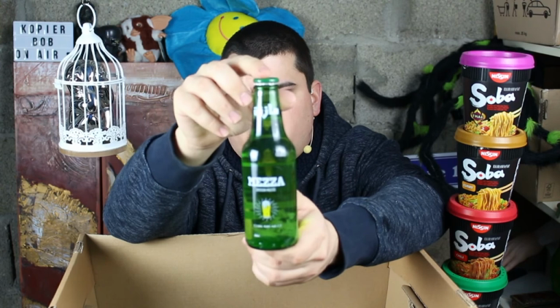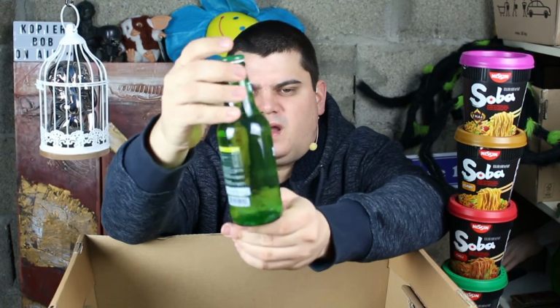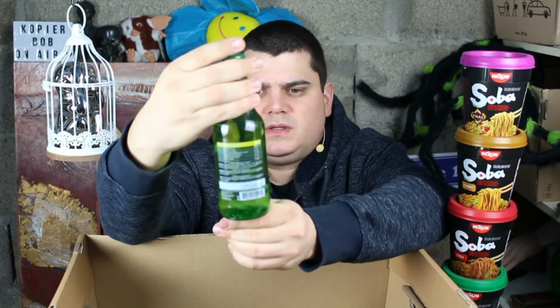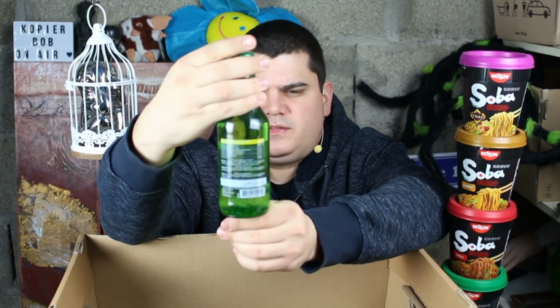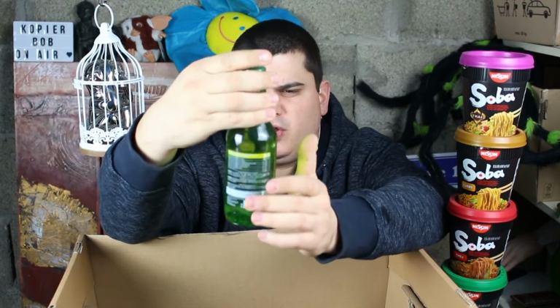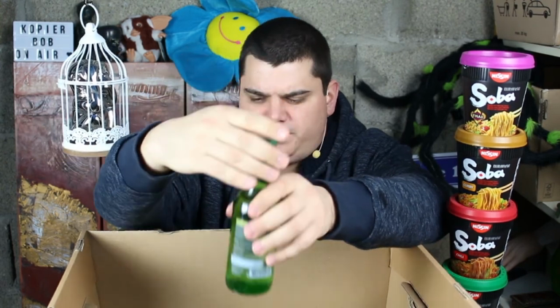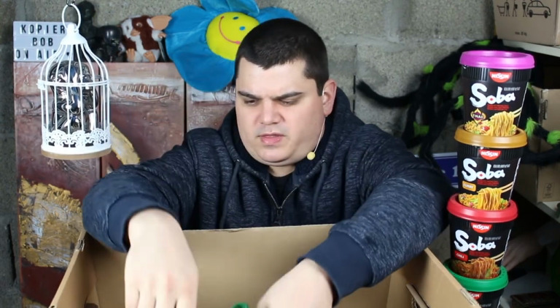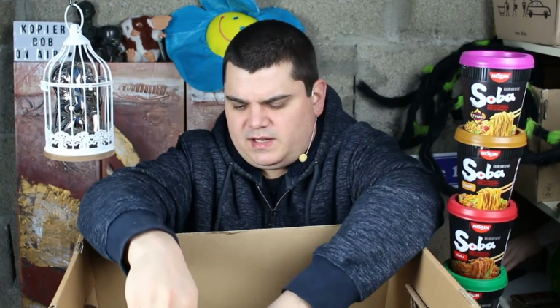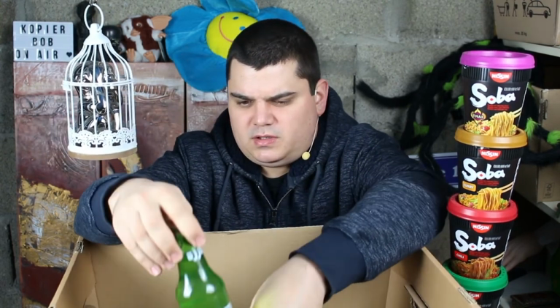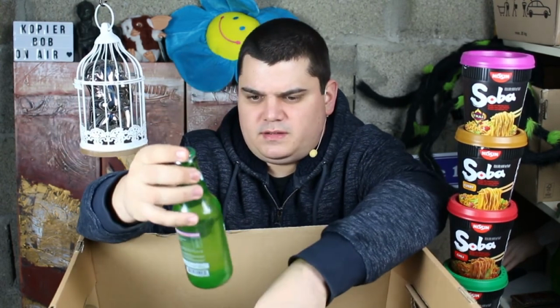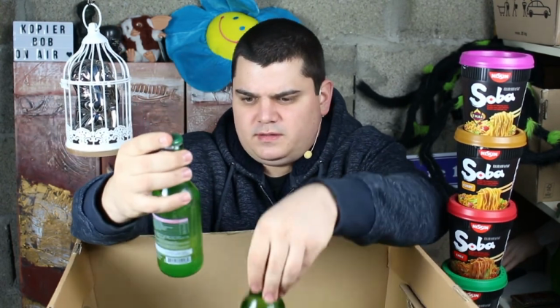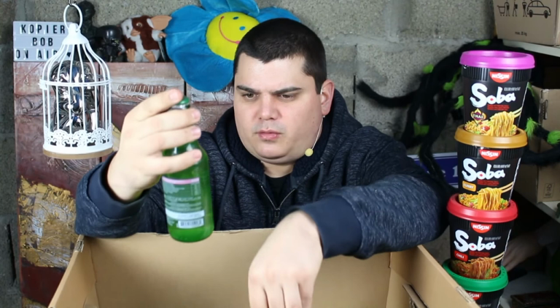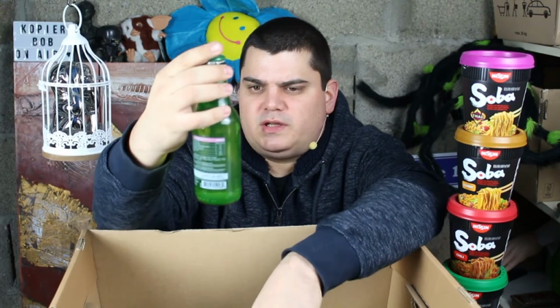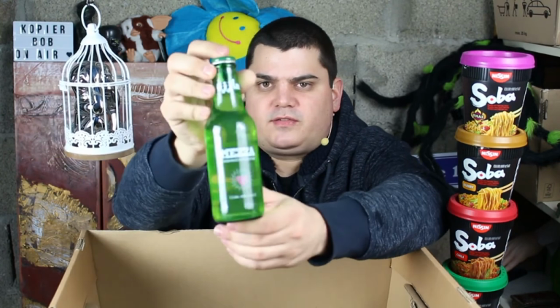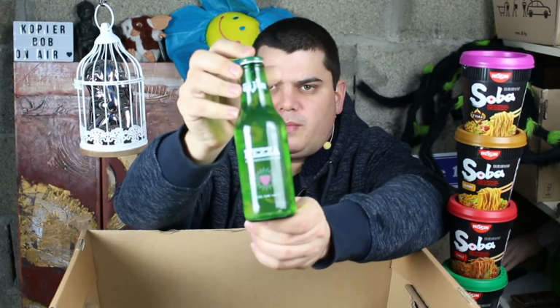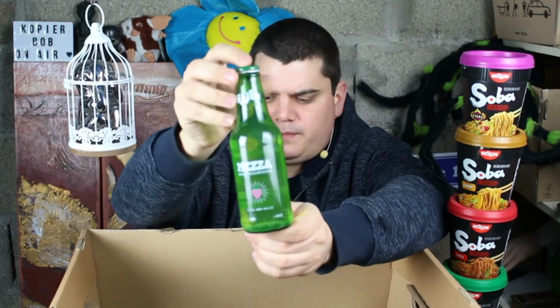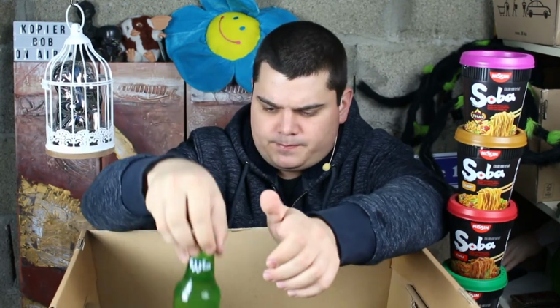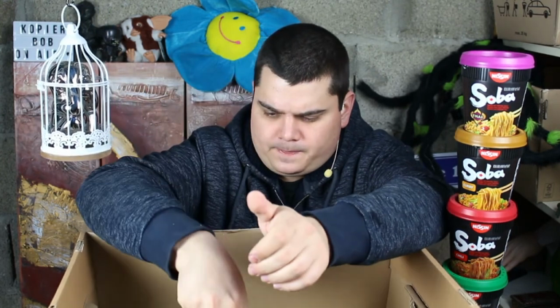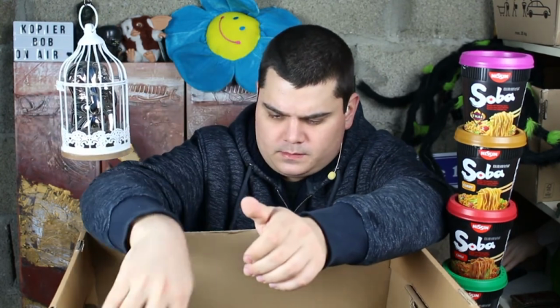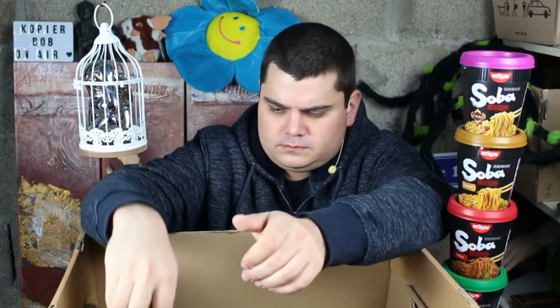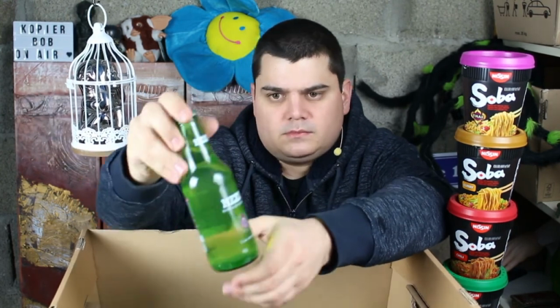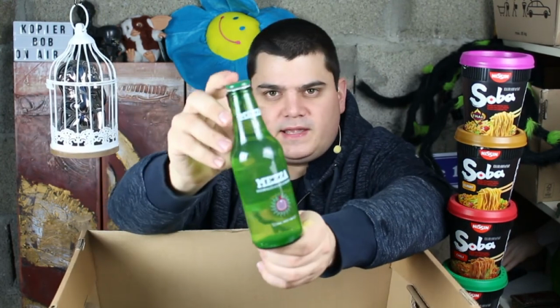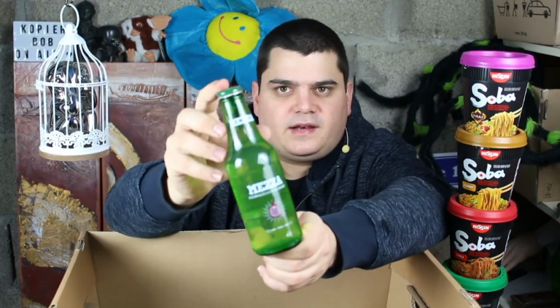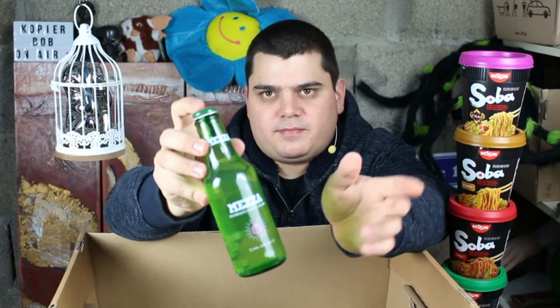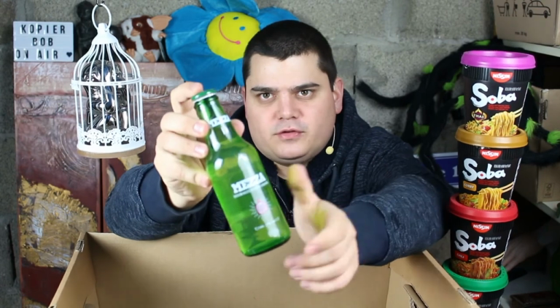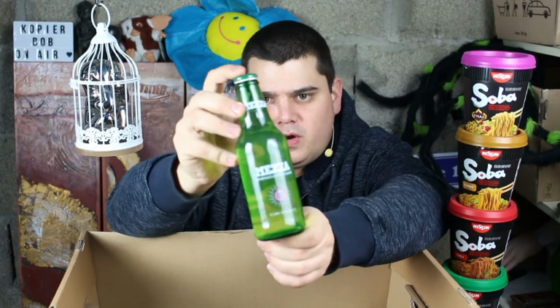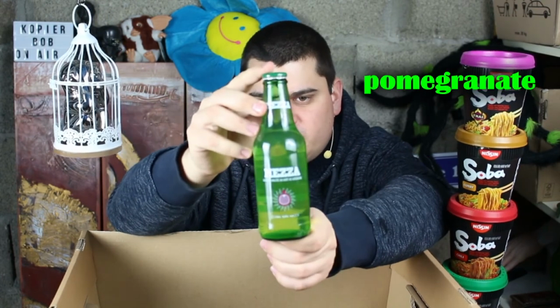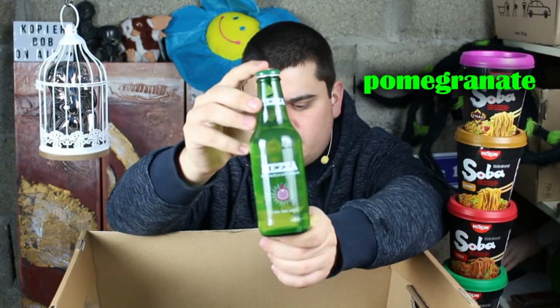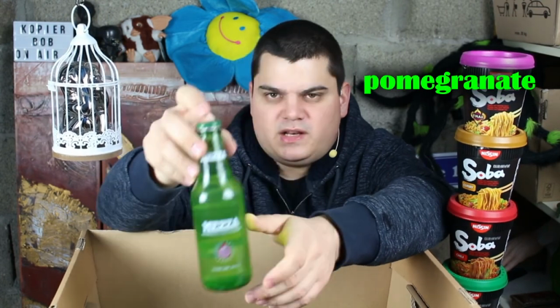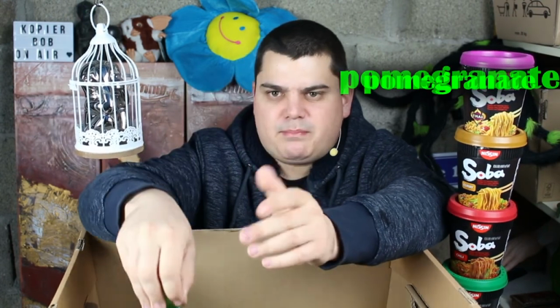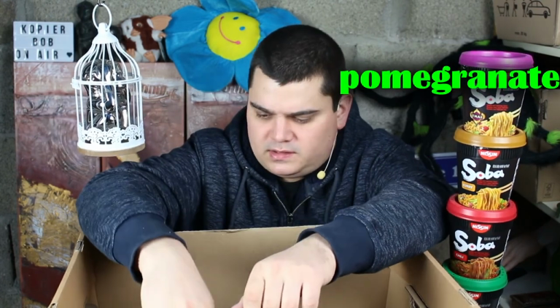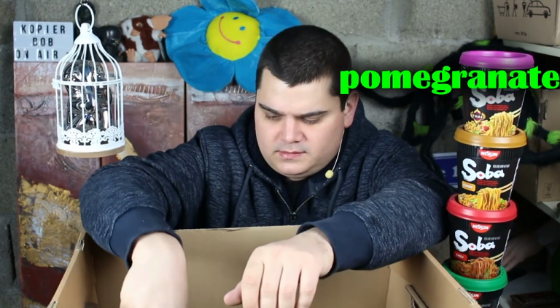And the last soft drink is Mezza — it's a Turkish beer without alcohol, I think. This is original, this is strawberry, again pomegranate.